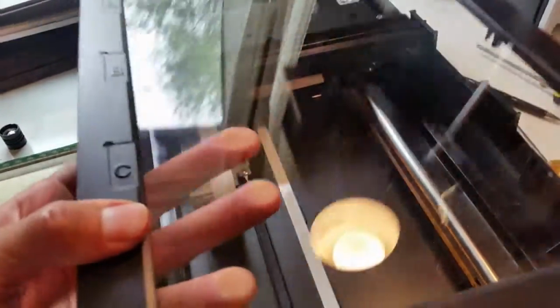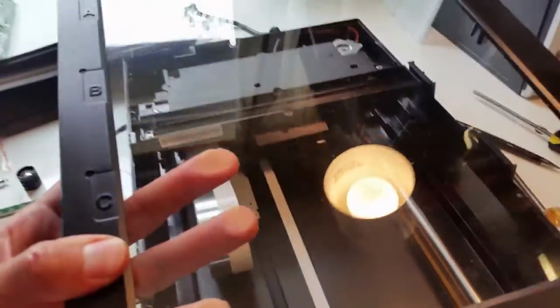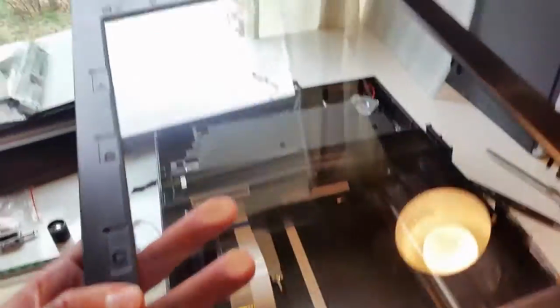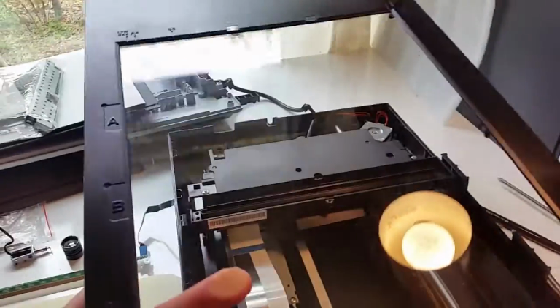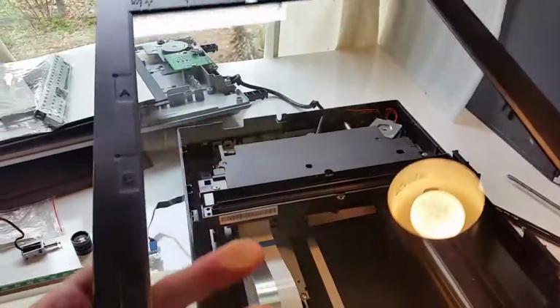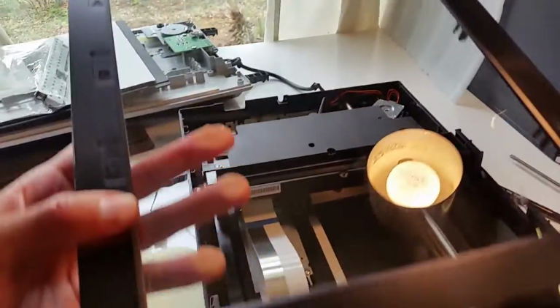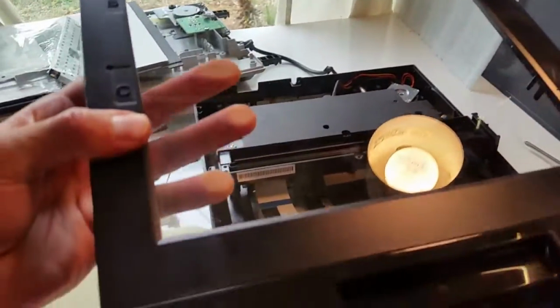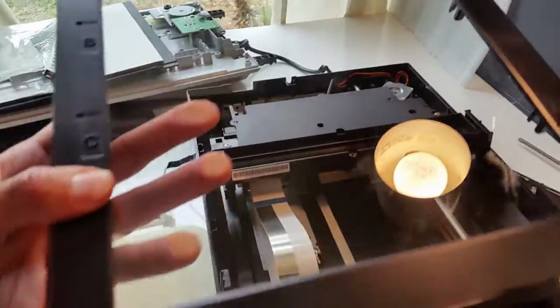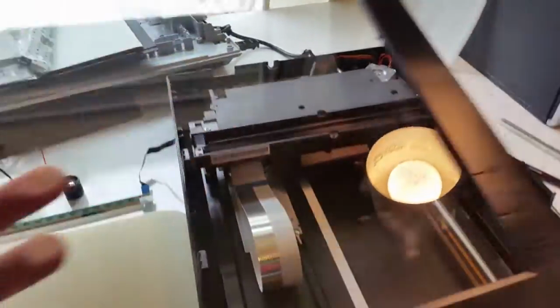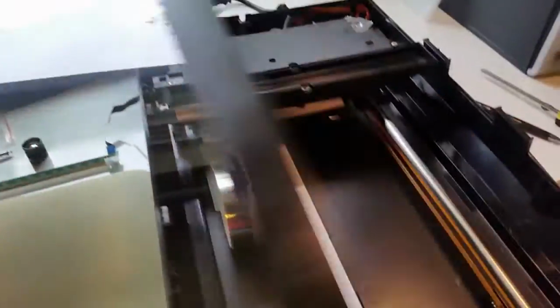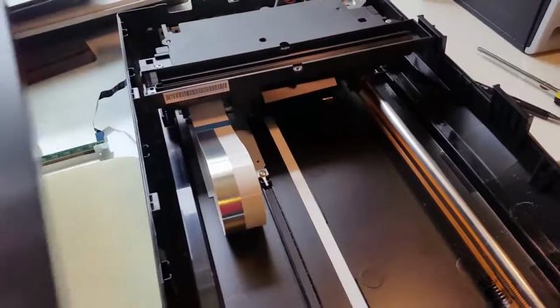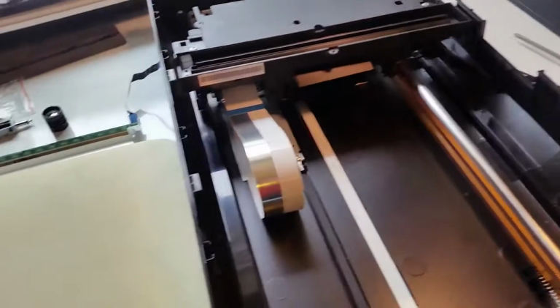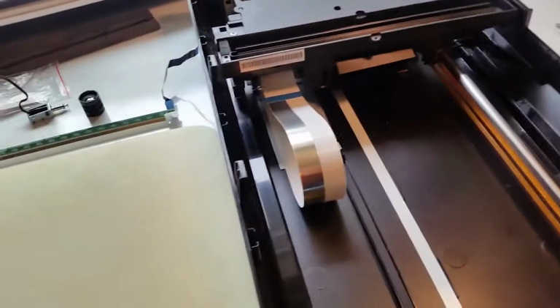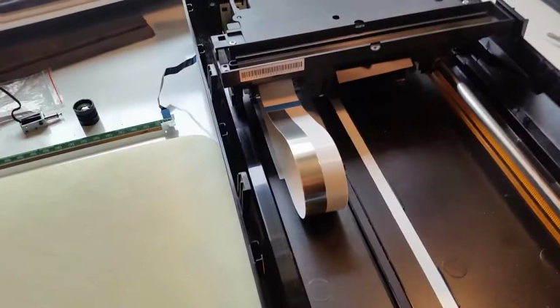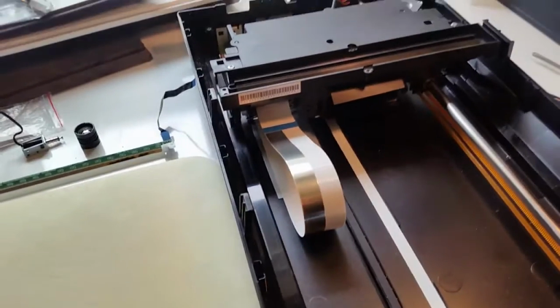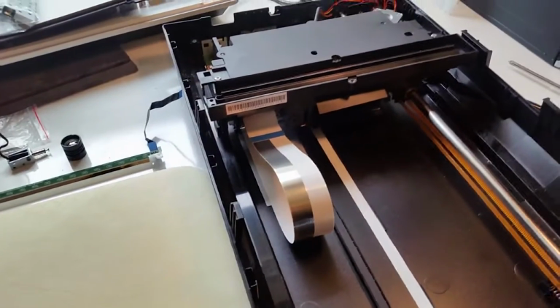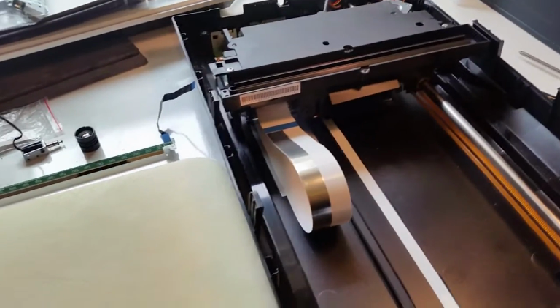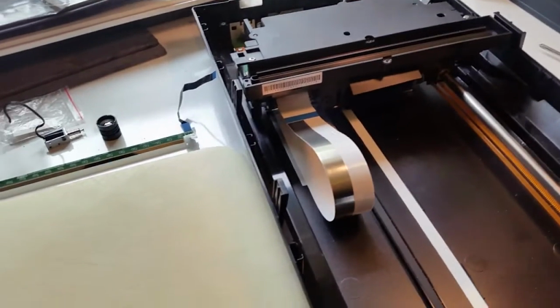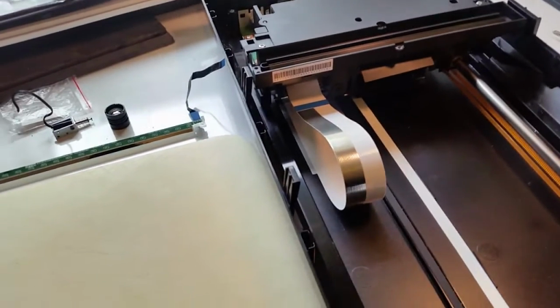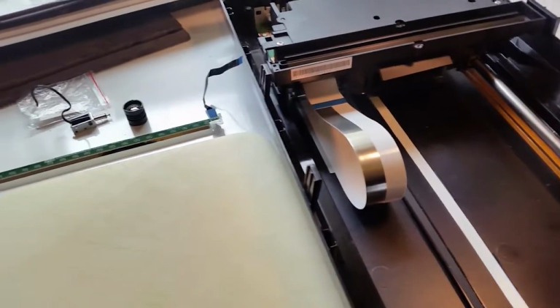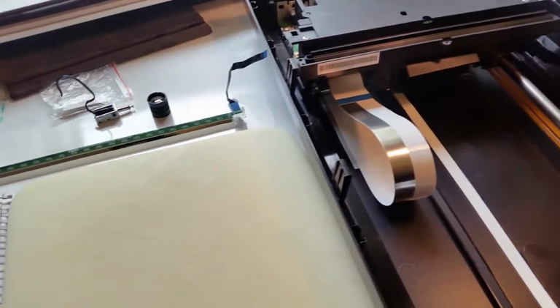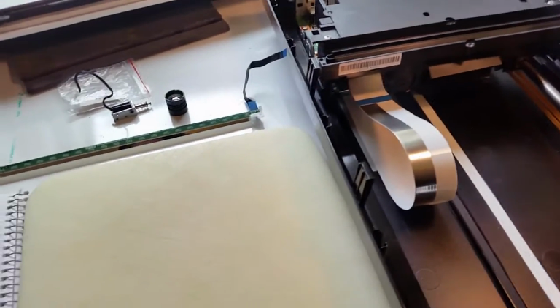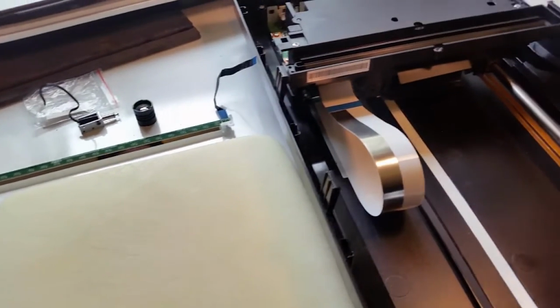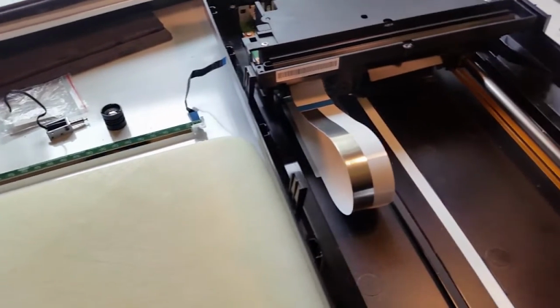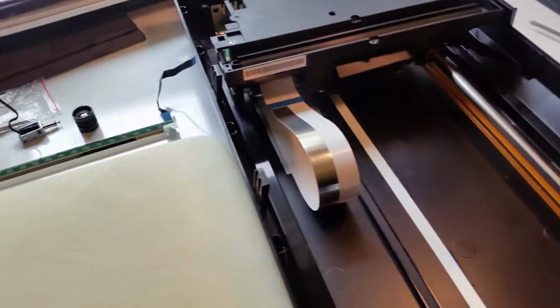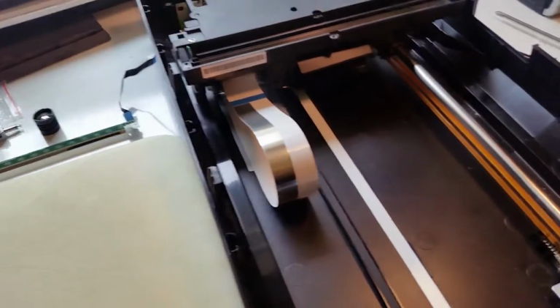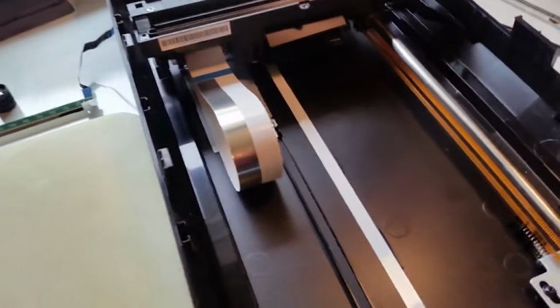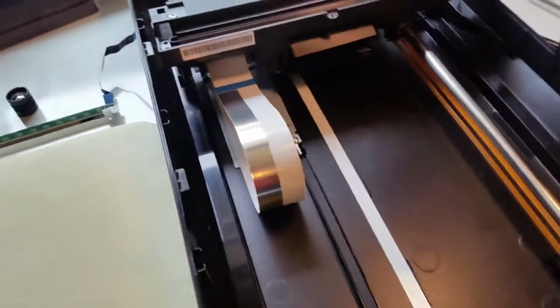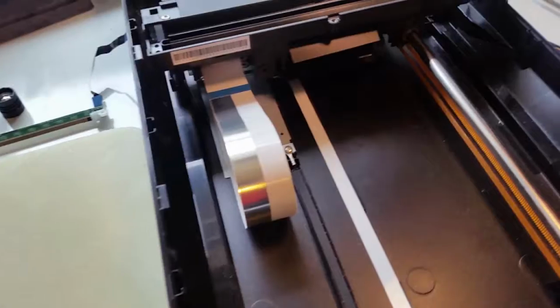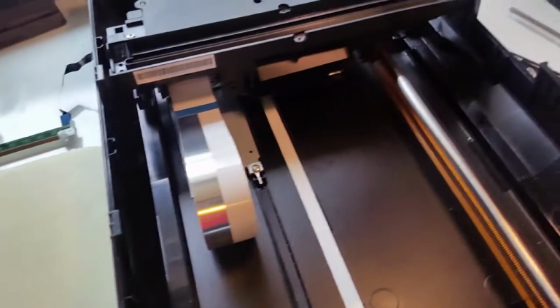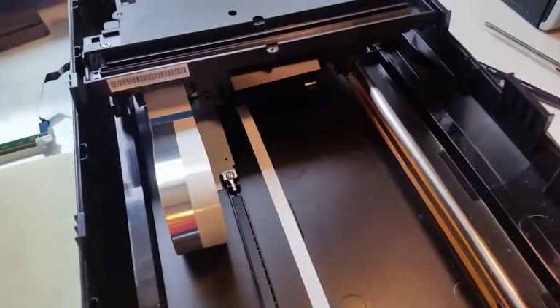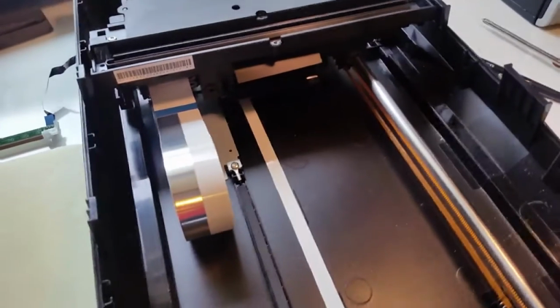First of all, we have a glass plate that perfectly matches. I don't know if we can print on a glass plate — I doubt it. Let me know your ideas on that.